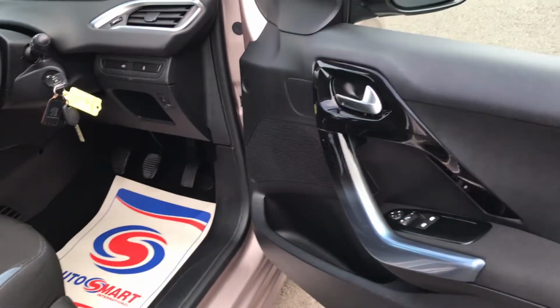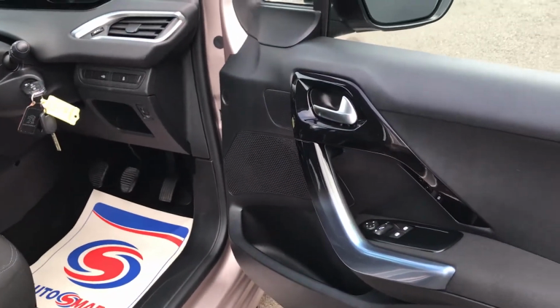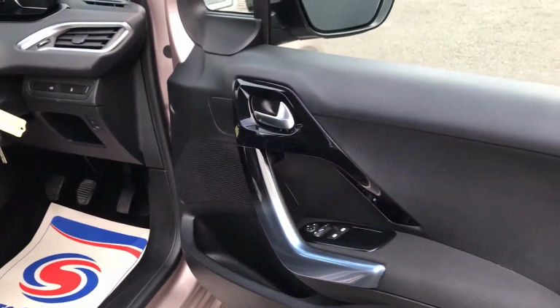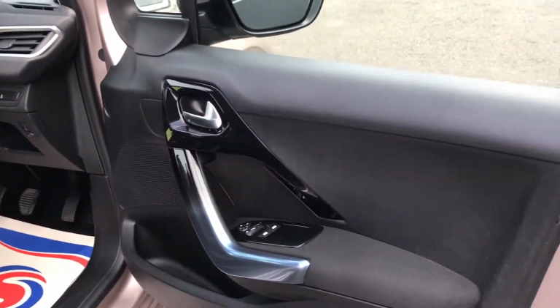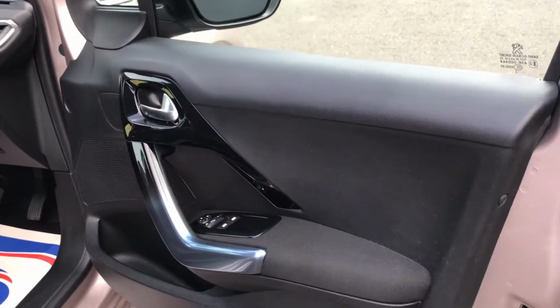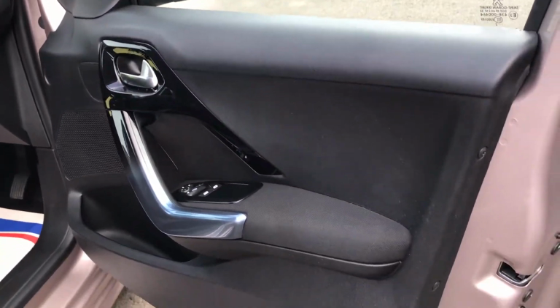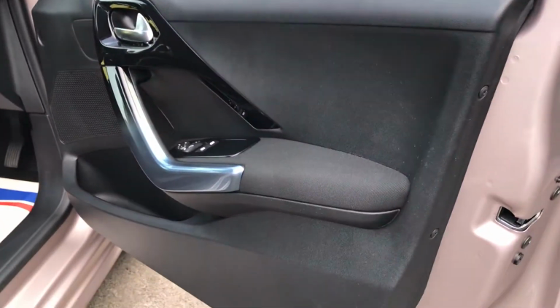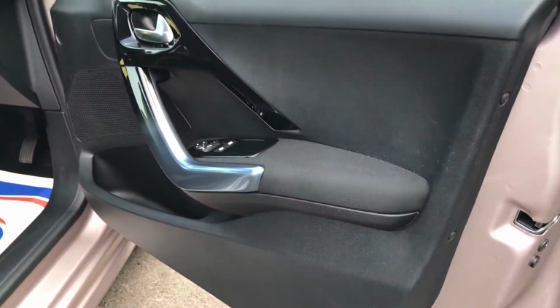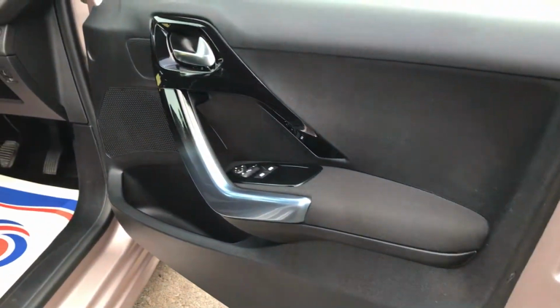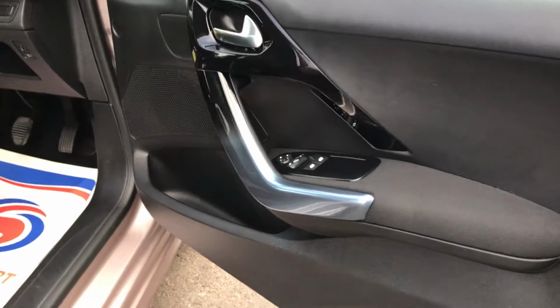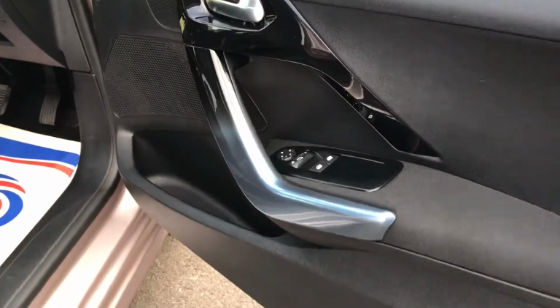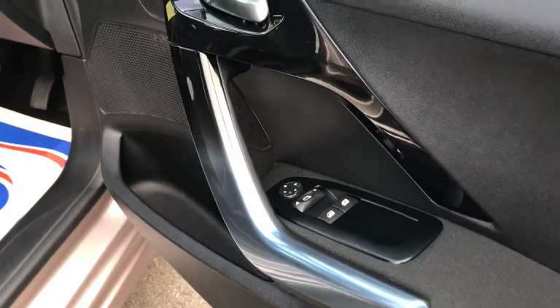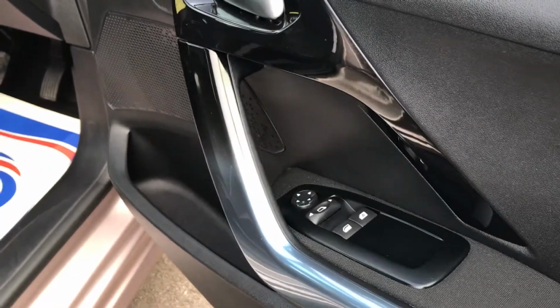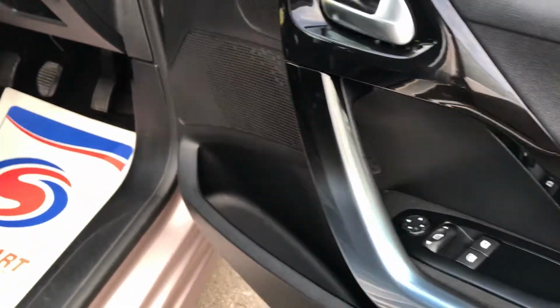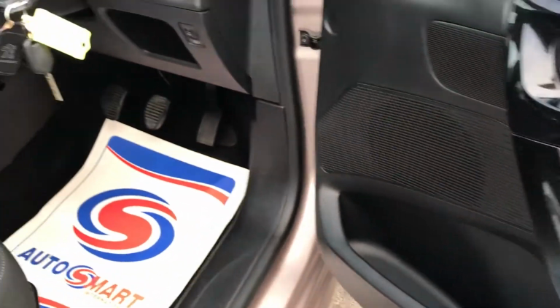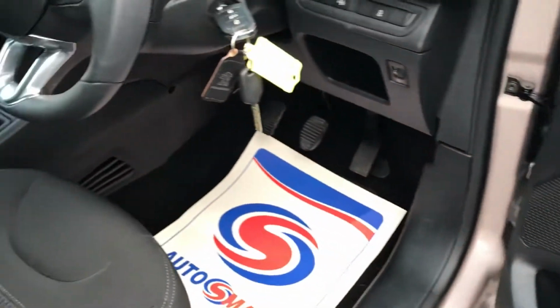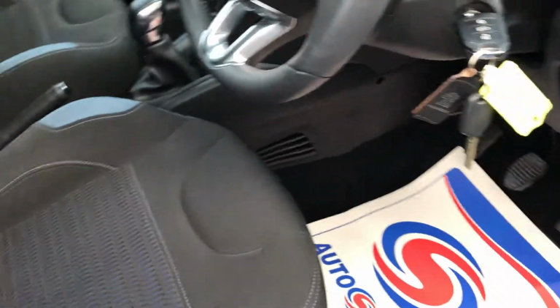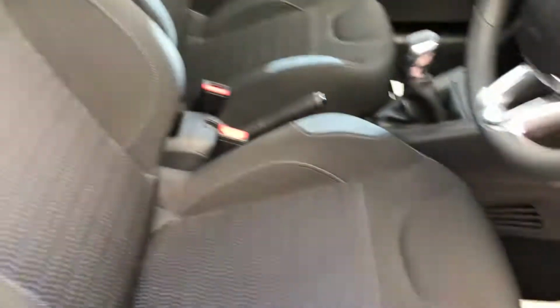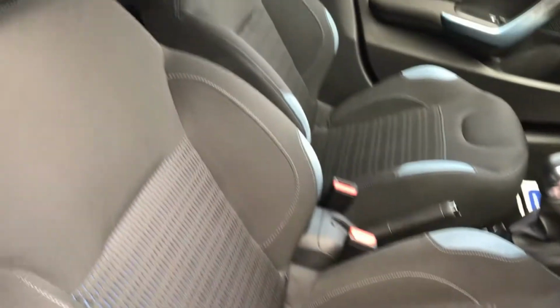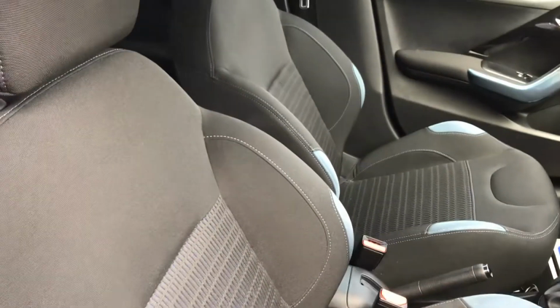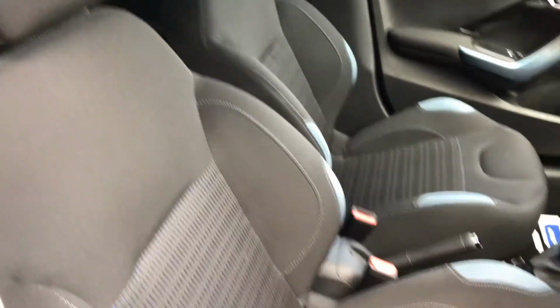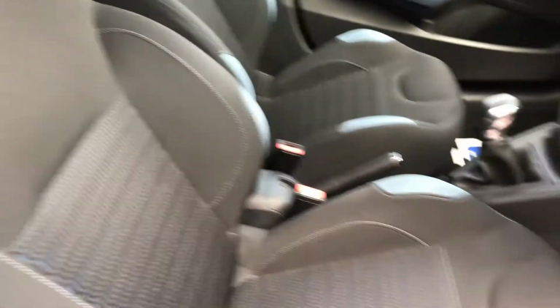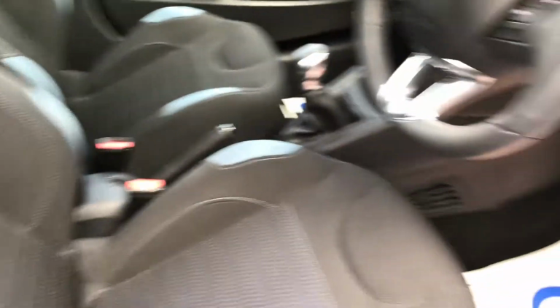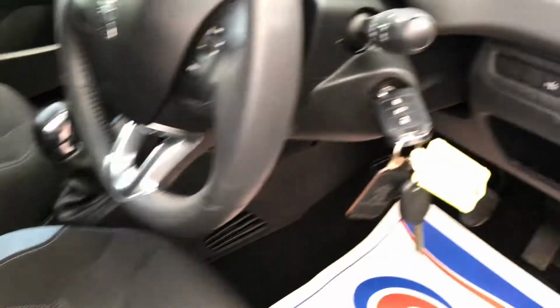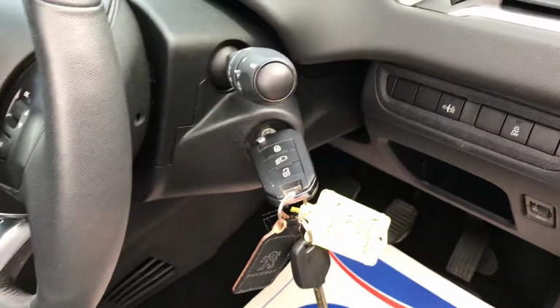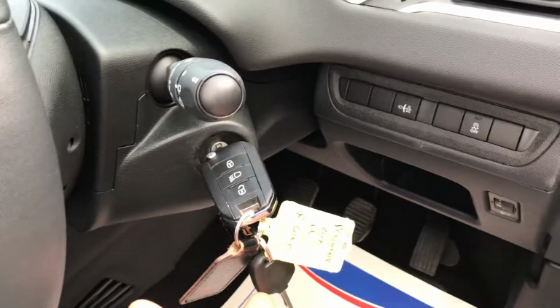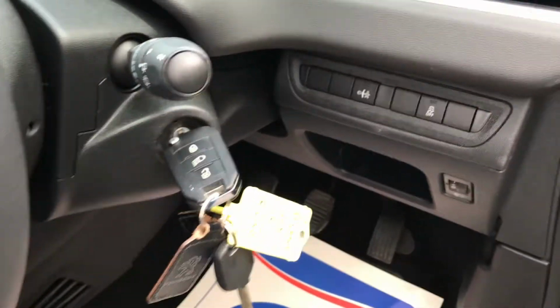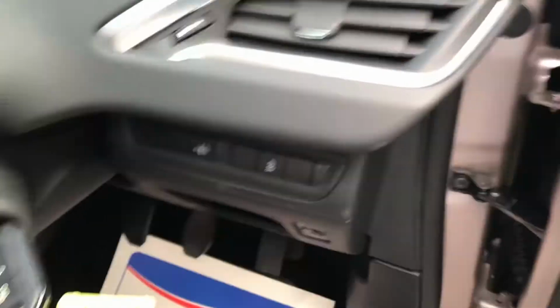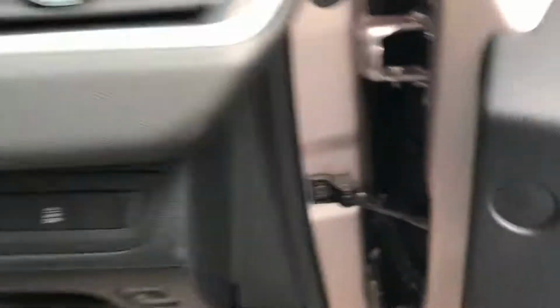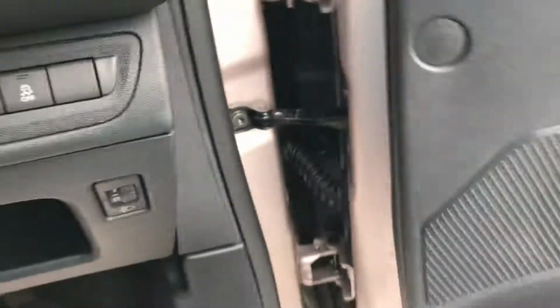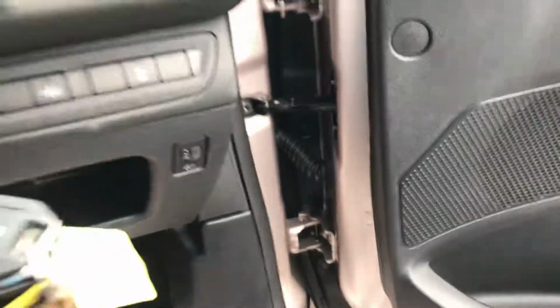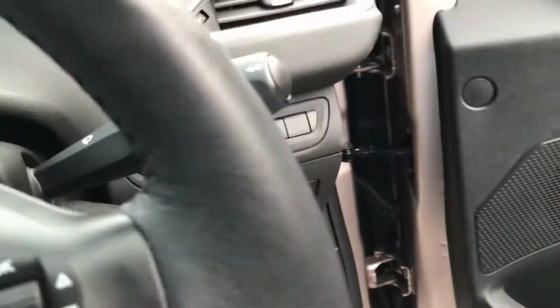Inside the vehicle on the driver side door card you've got the piano black gloss trim and the electric windows. Inside the car you've got the full cloth interior and two sets of keys. You've also got the electric wing mirrors.